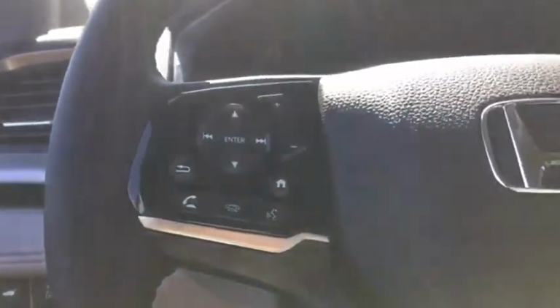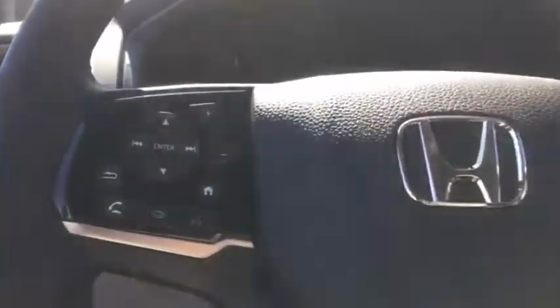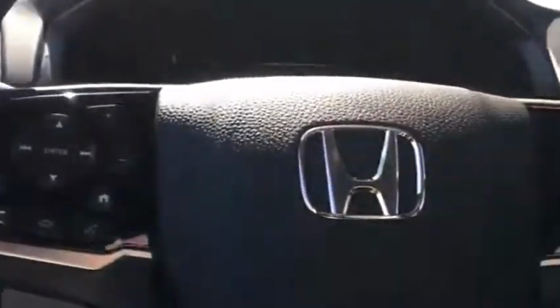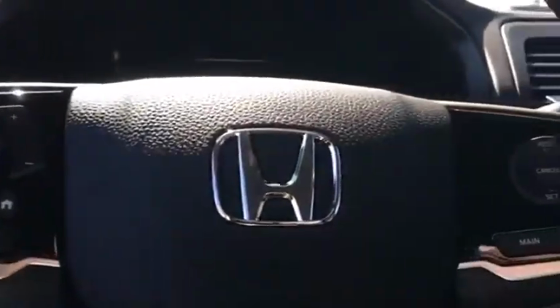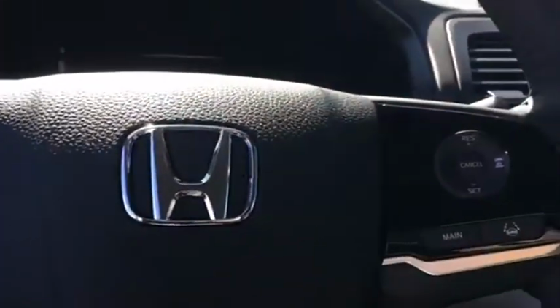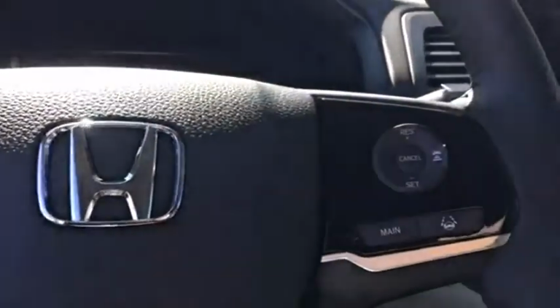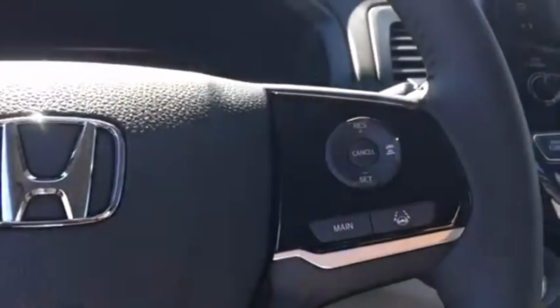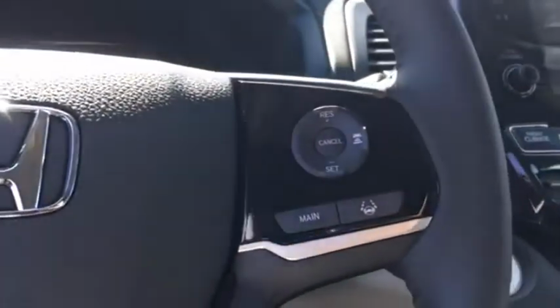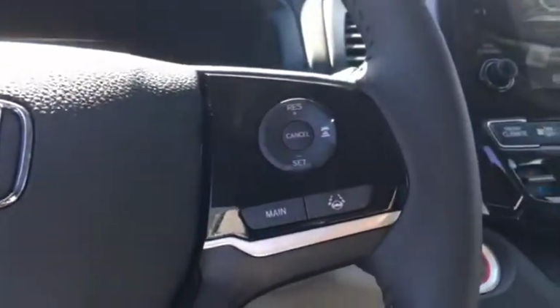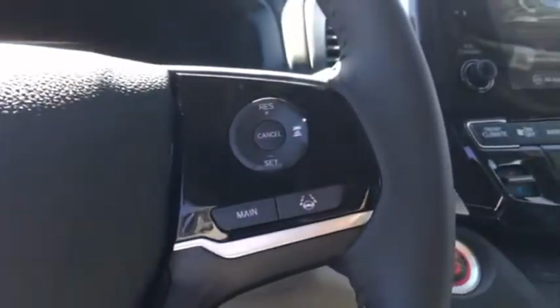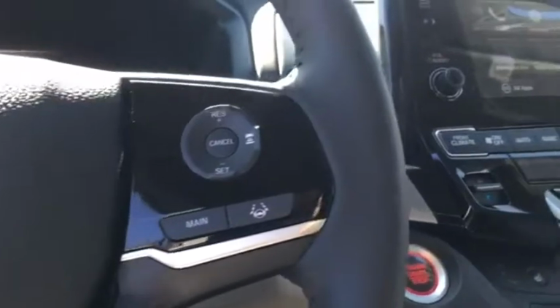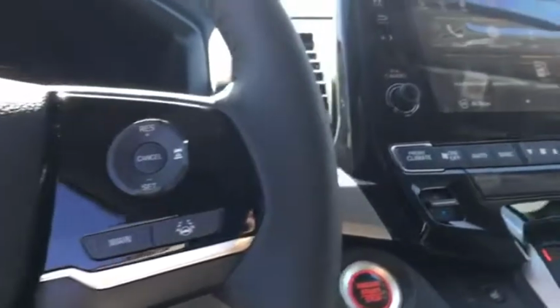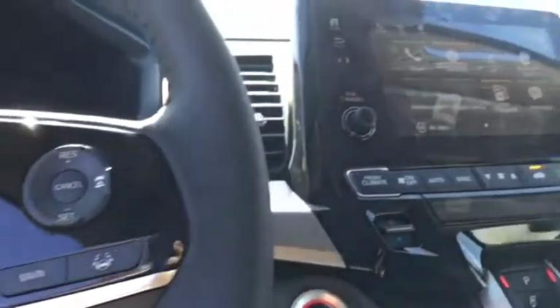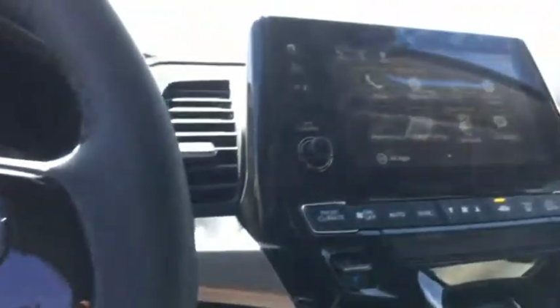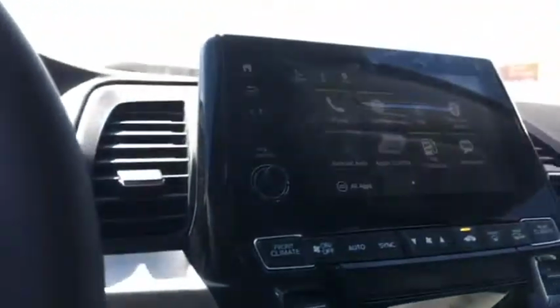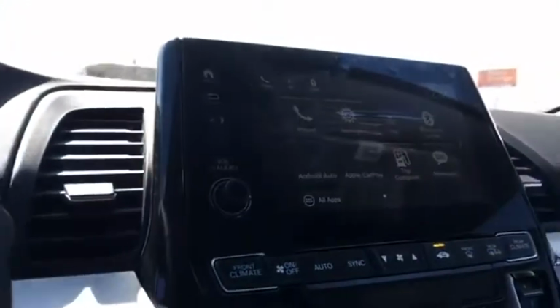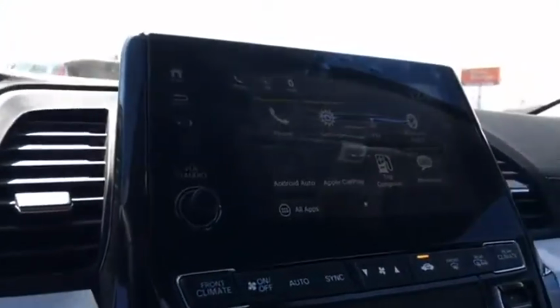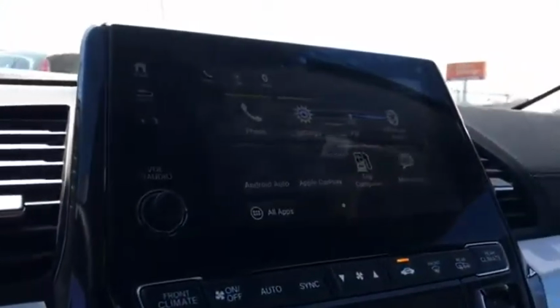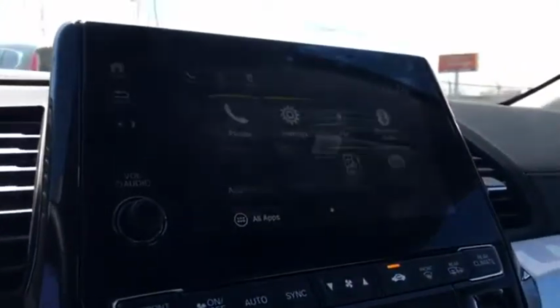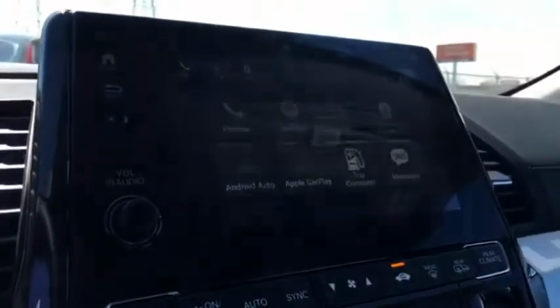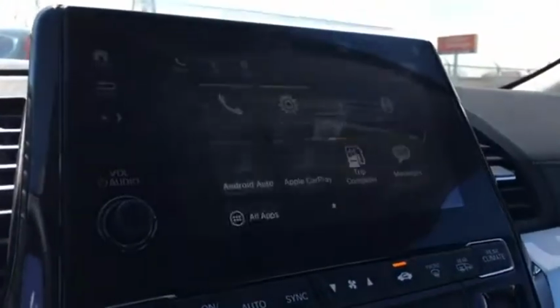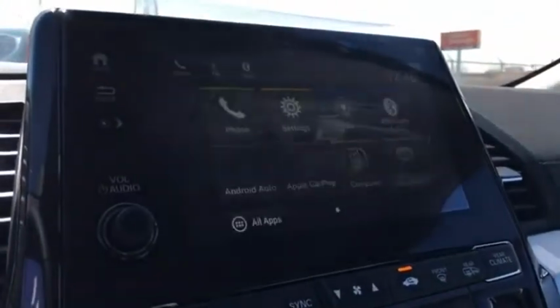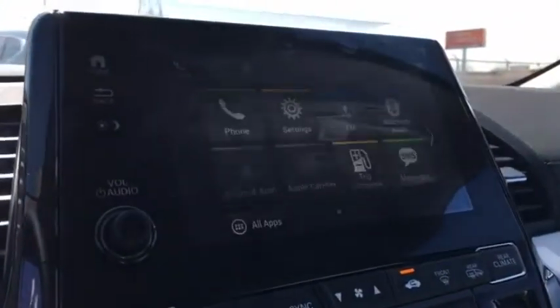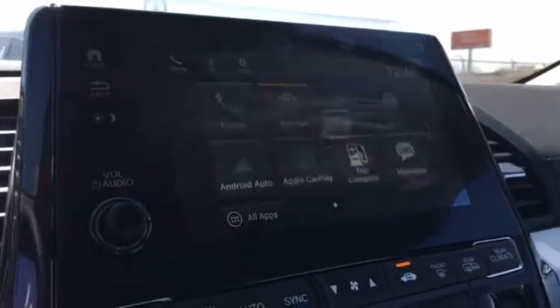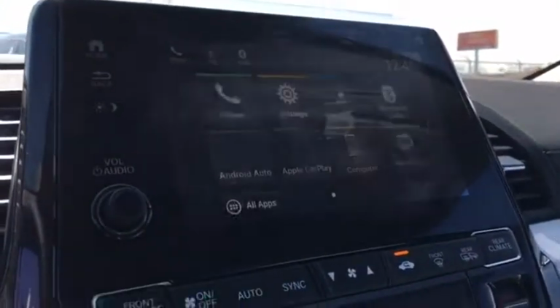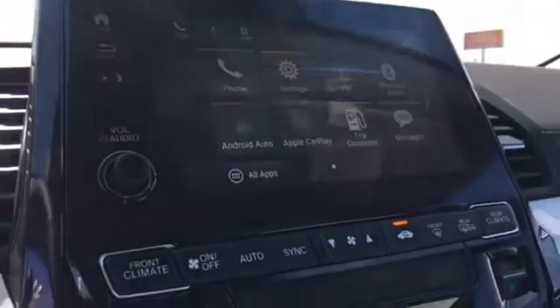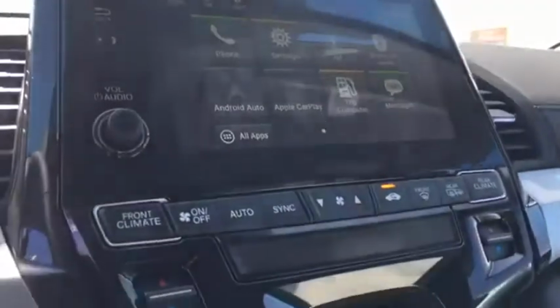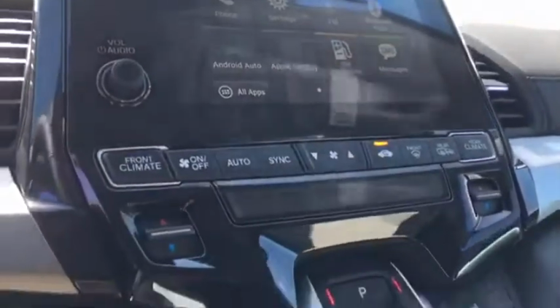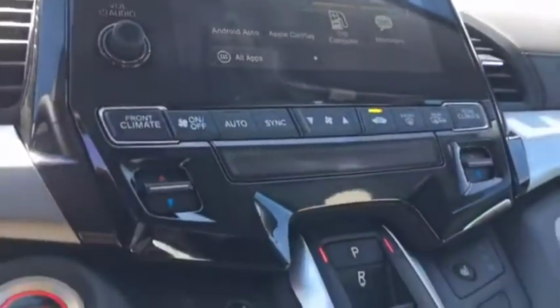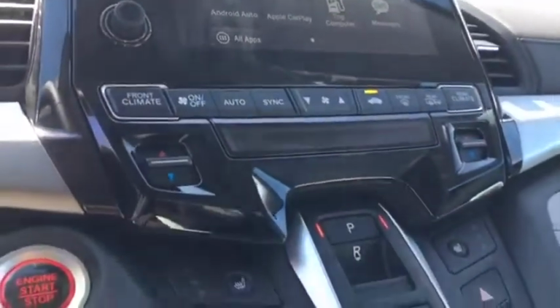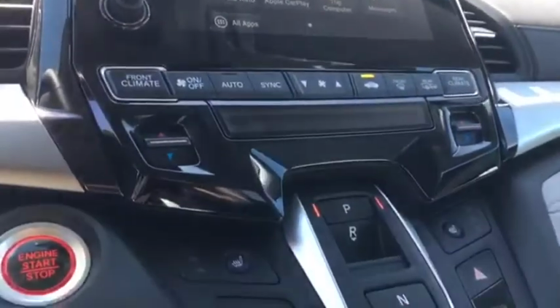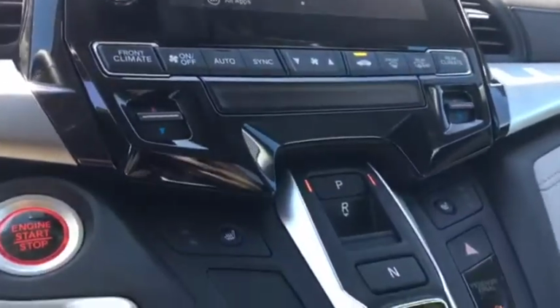Electronic stability control, heated front seat, power windows, rear window defroster, remote keyless entry, tachometer, leather seats, power moonroof, brake assist.